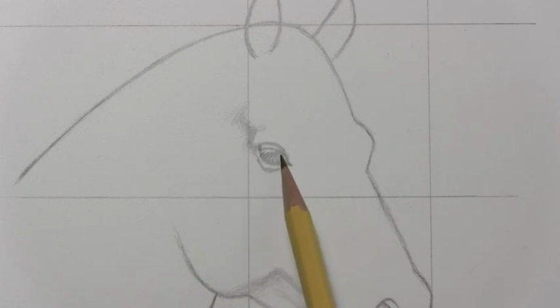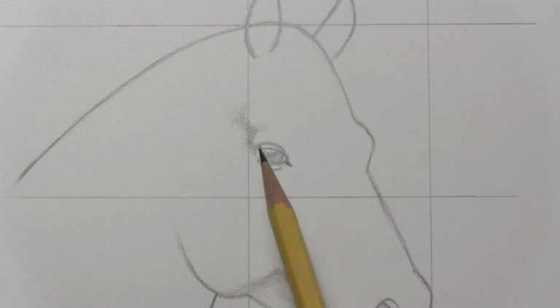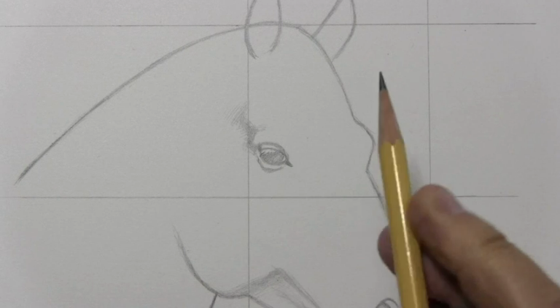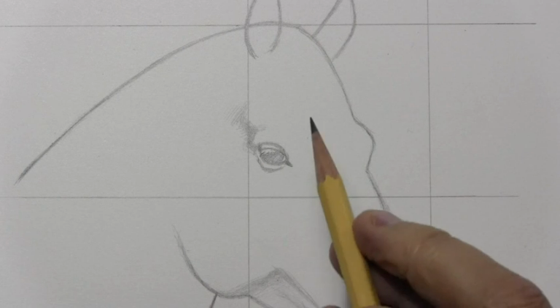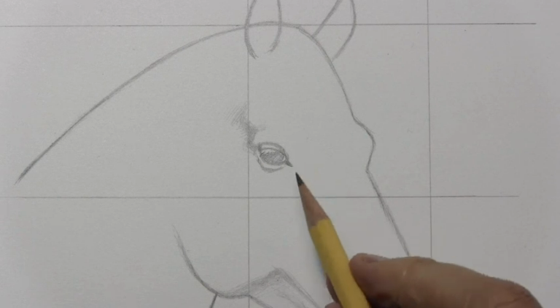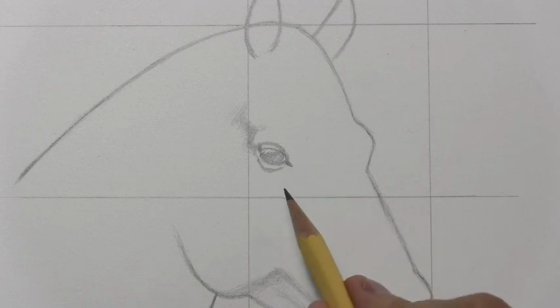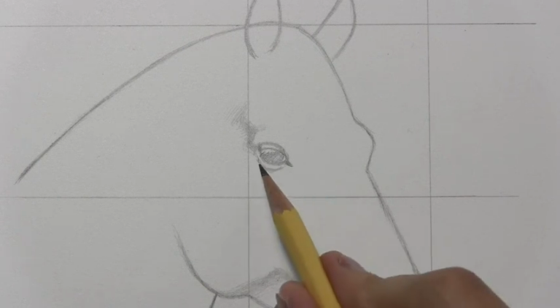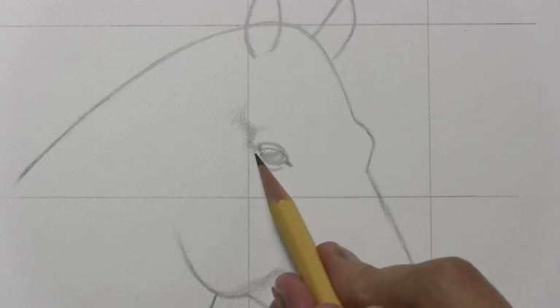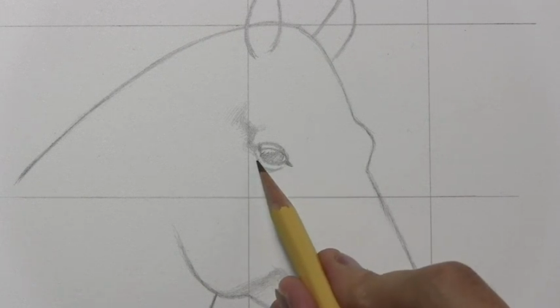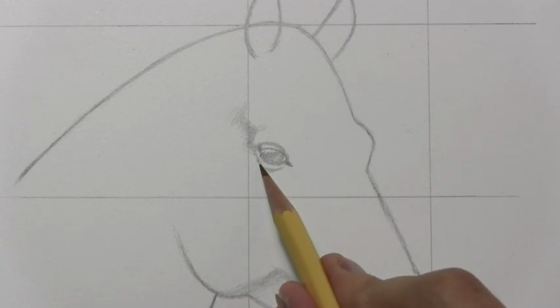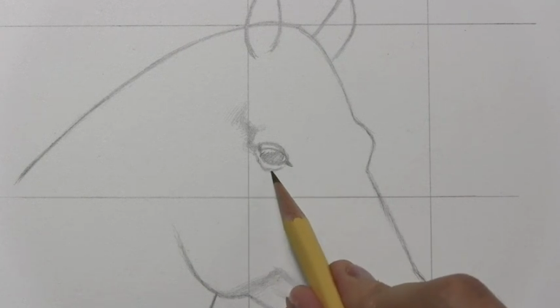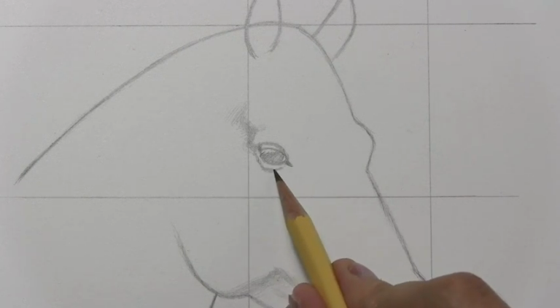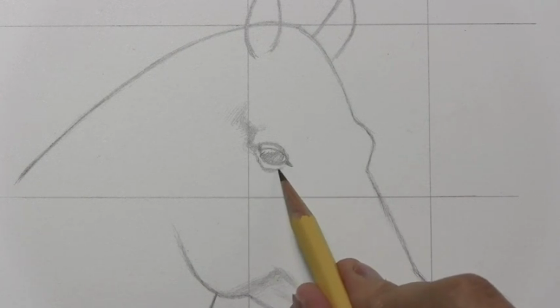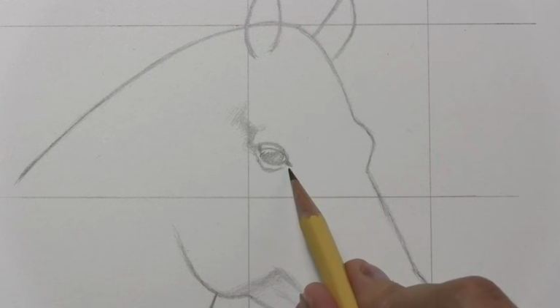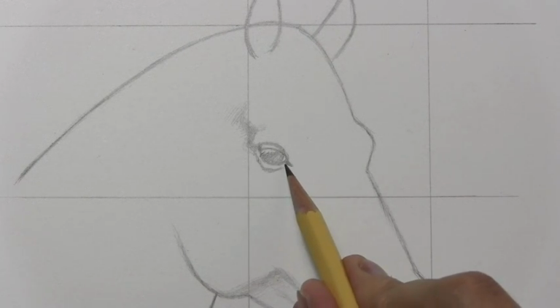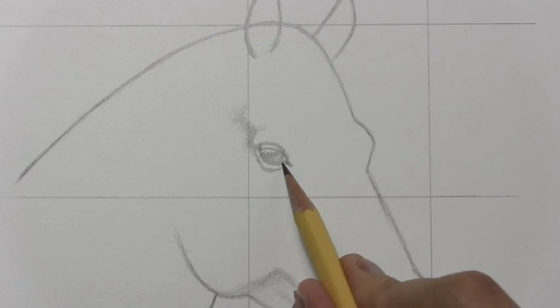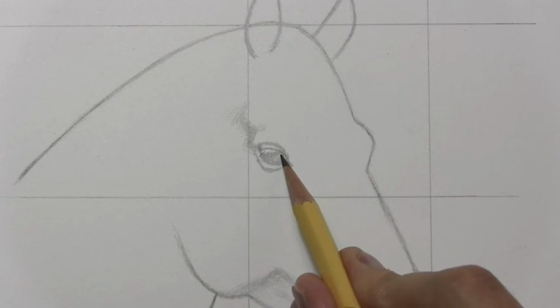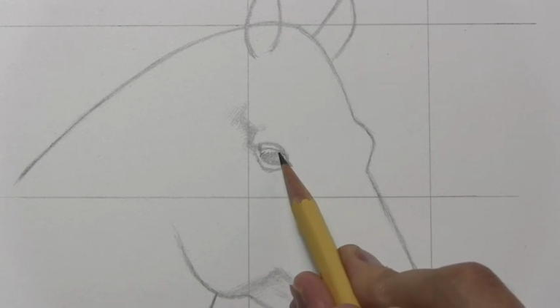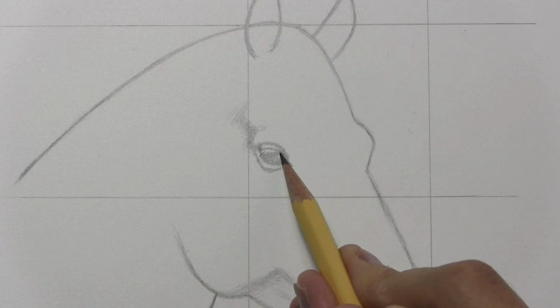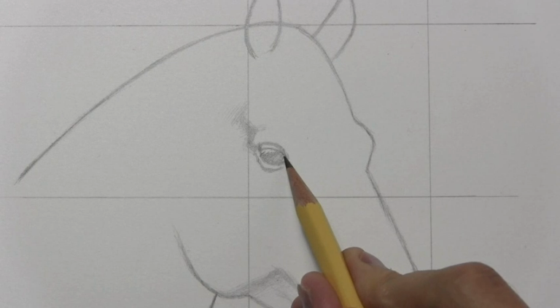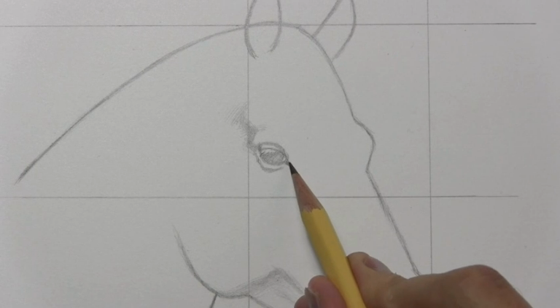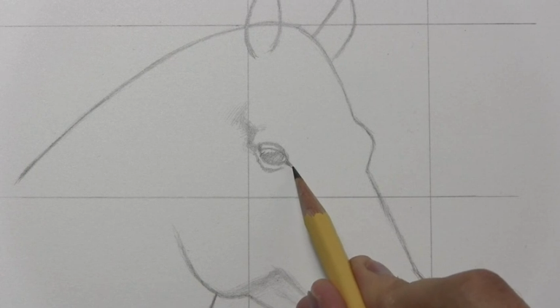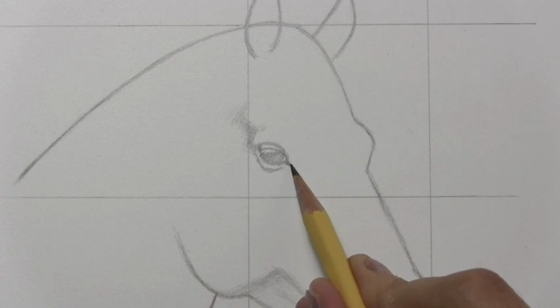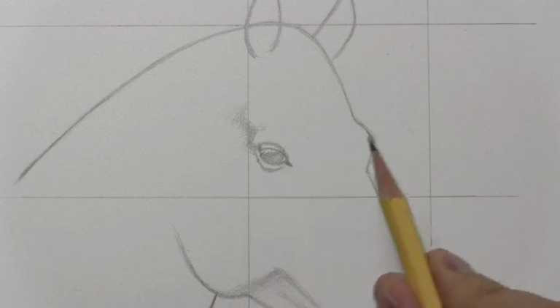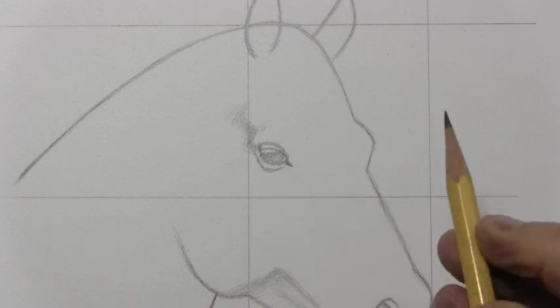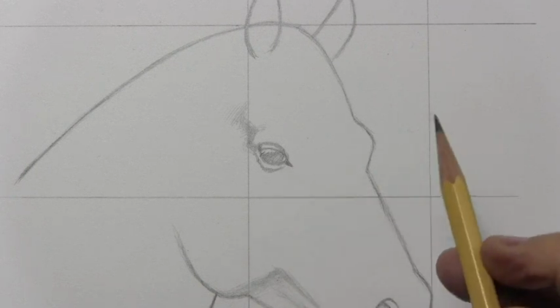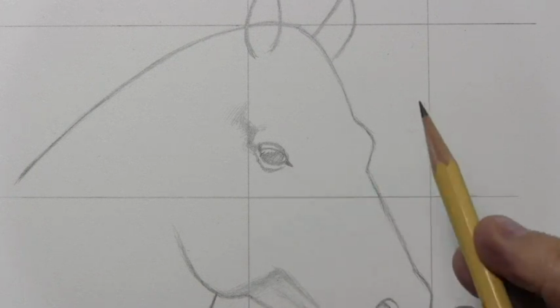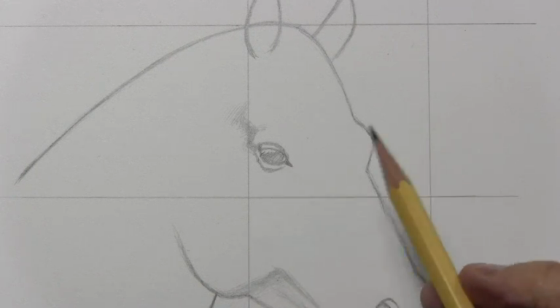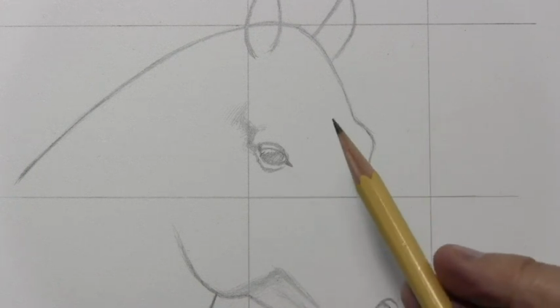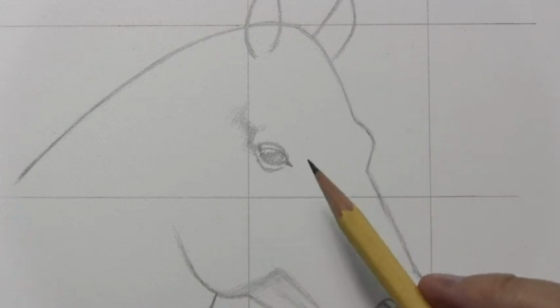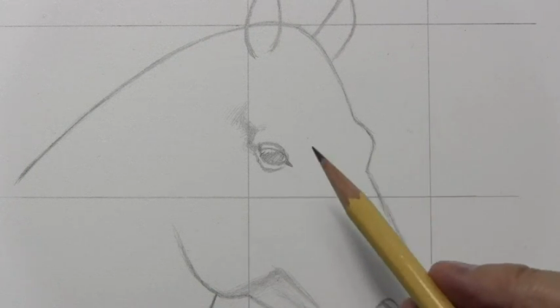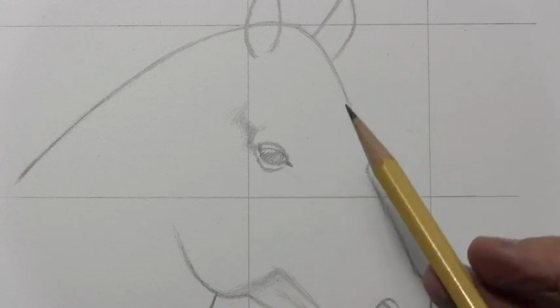I probably should have prior to doing this video, but I've got a lot of things on my plate these days. So anyway, just a little bit of a warning there to those of you who want to get into drawing horses.